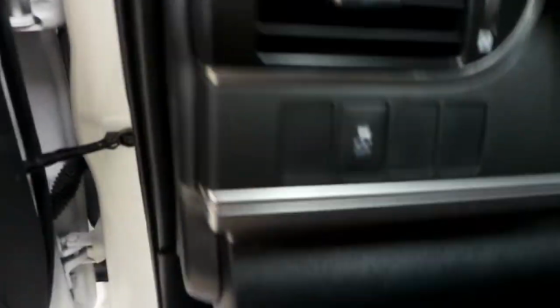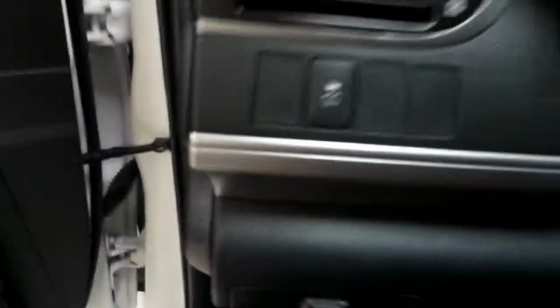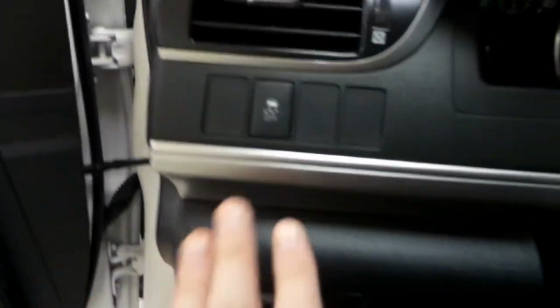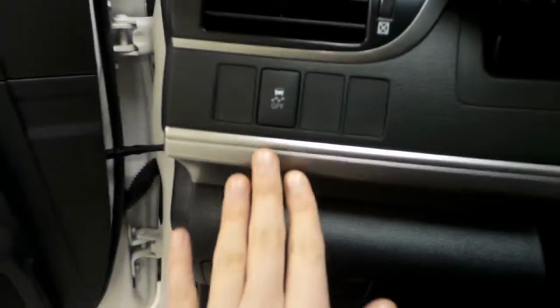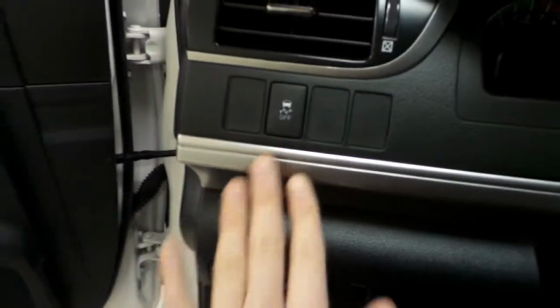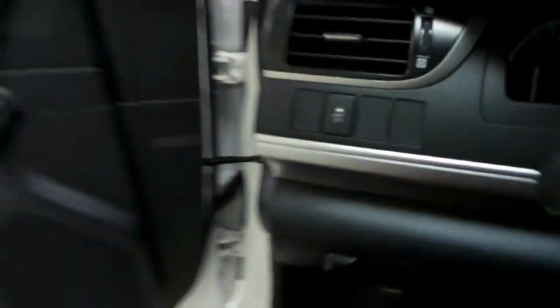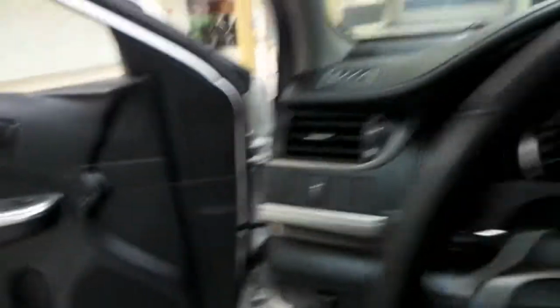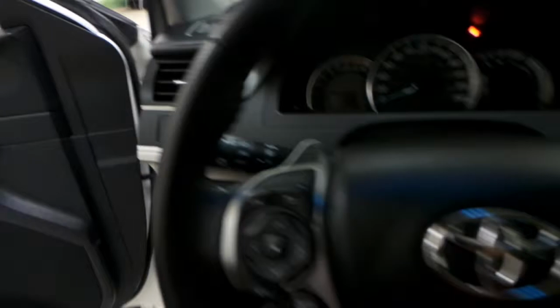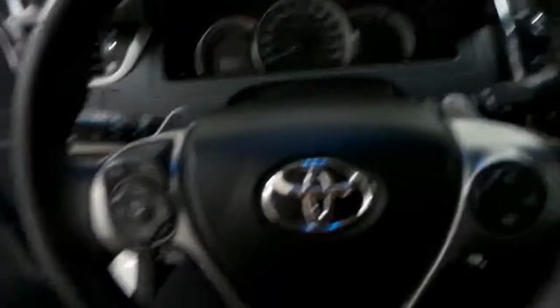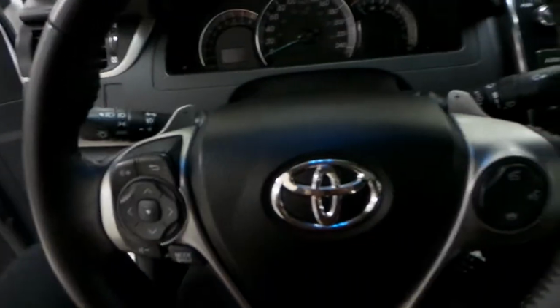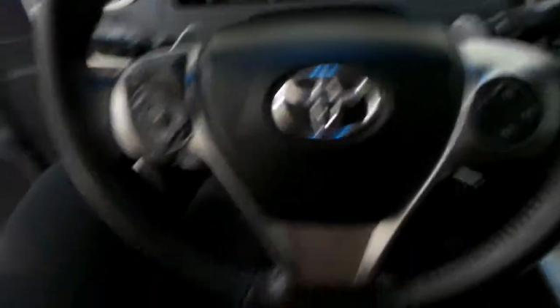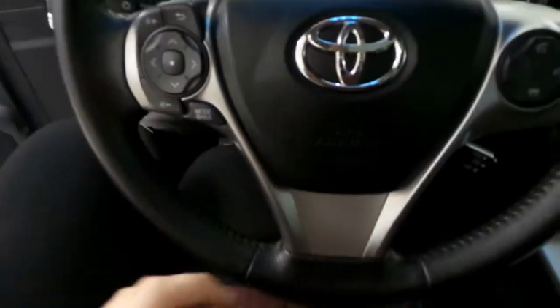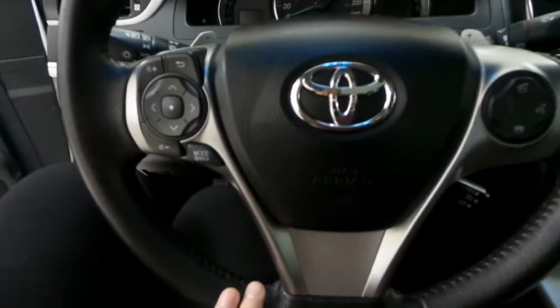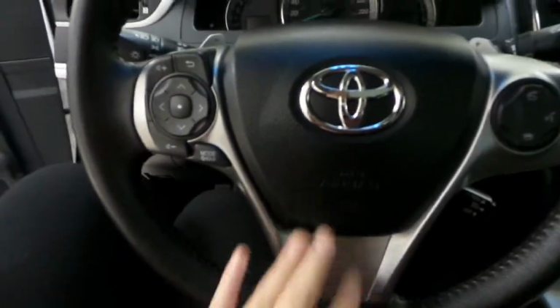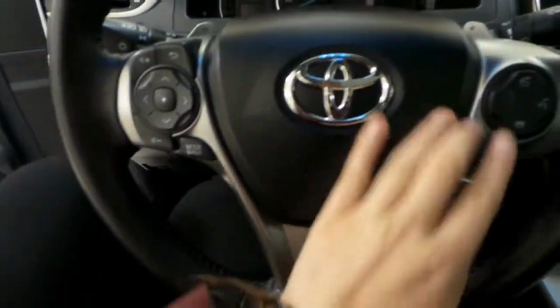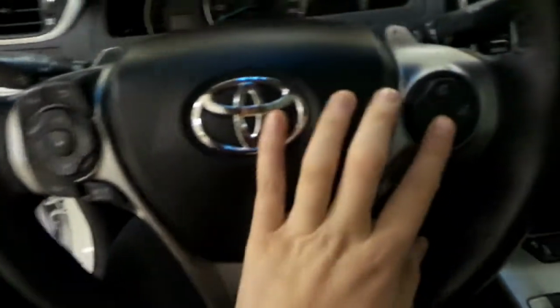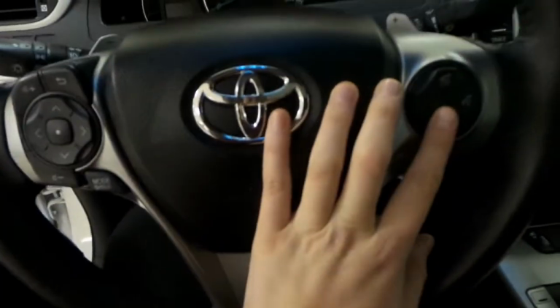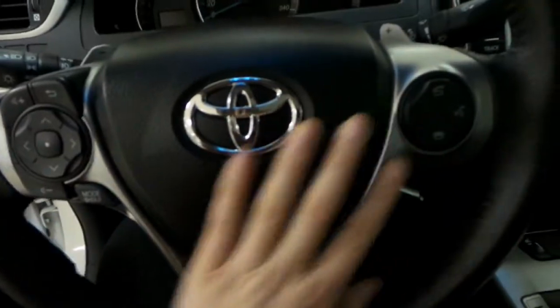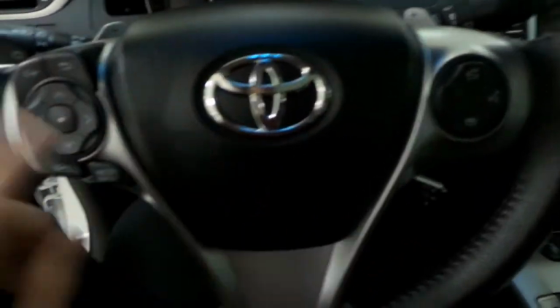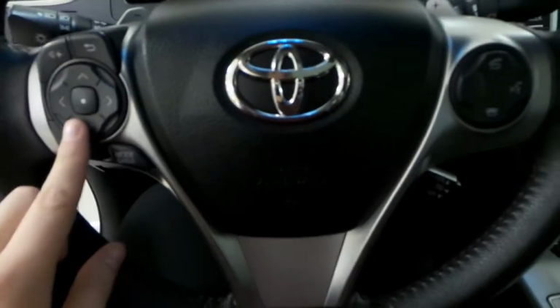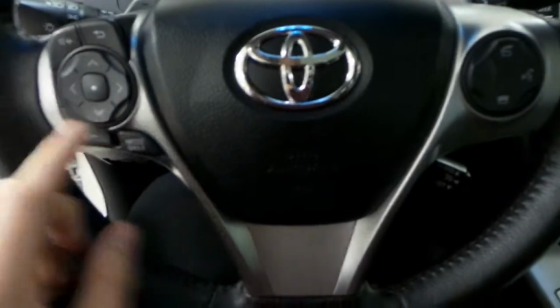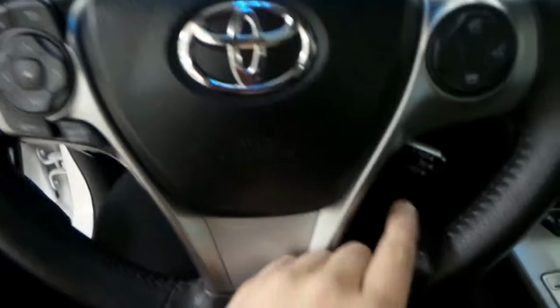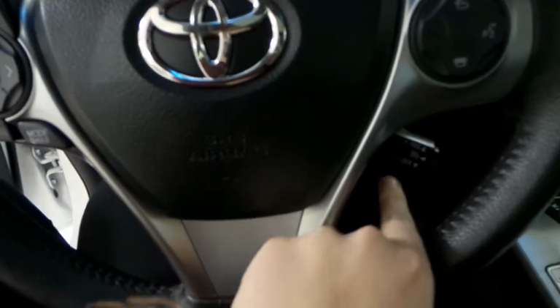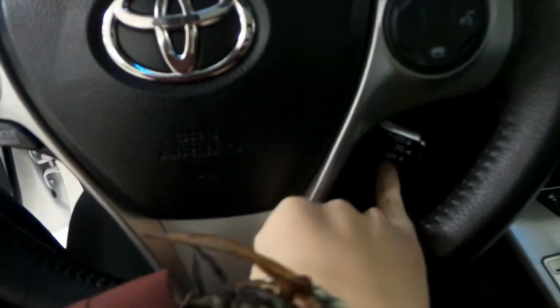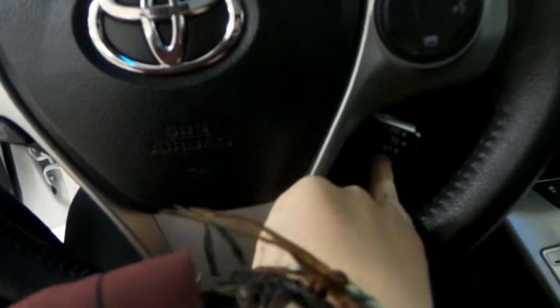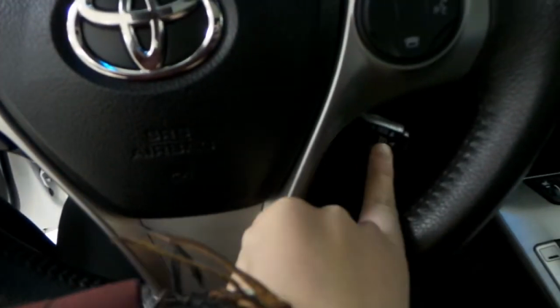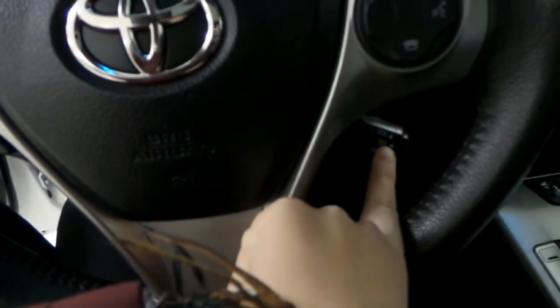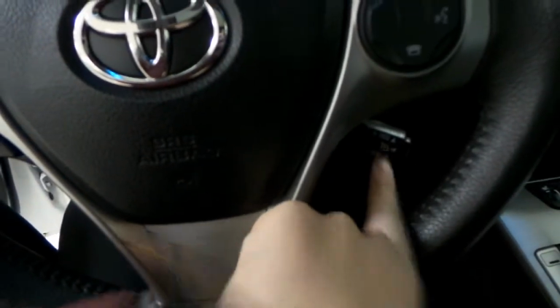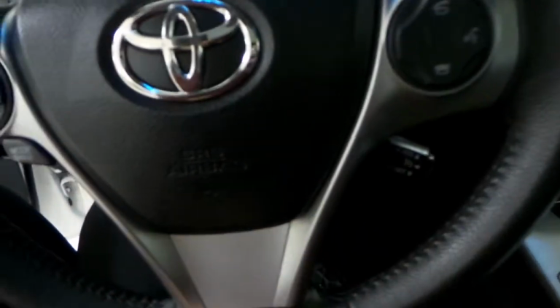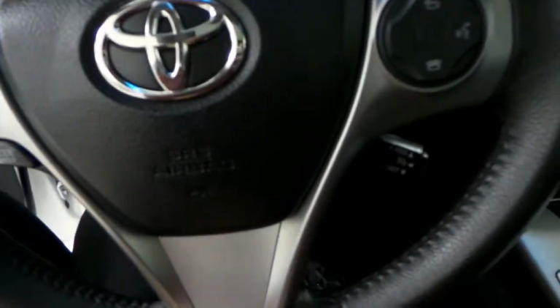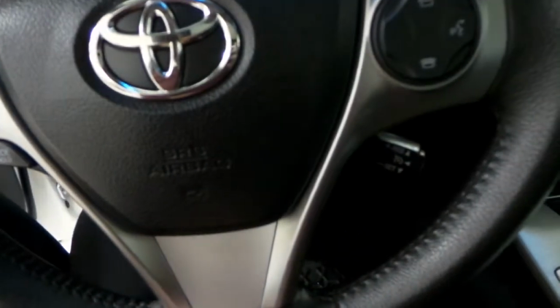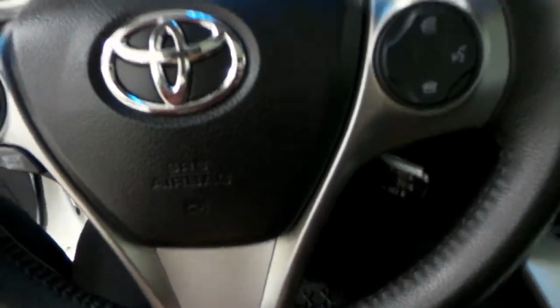We have our traction control over here. And your steering wheel displays your Bluetooth controls, your stereo controls, as well as your cruise controls on the bottom right side.